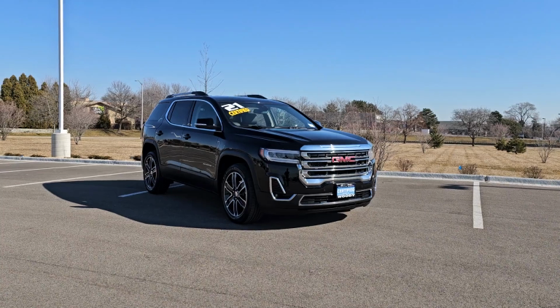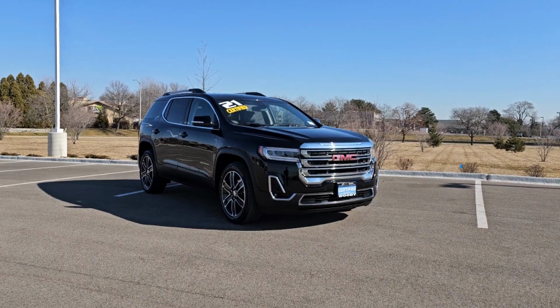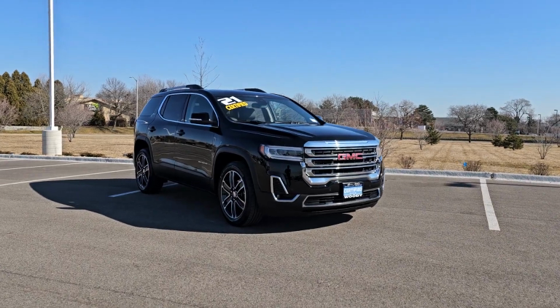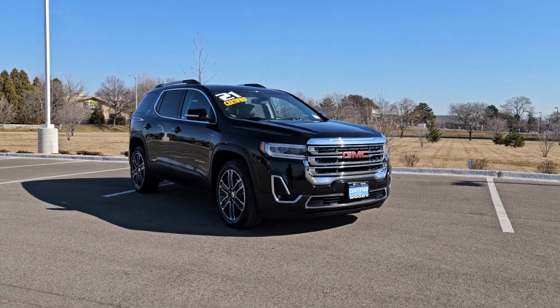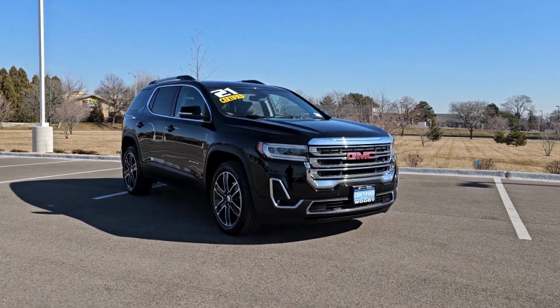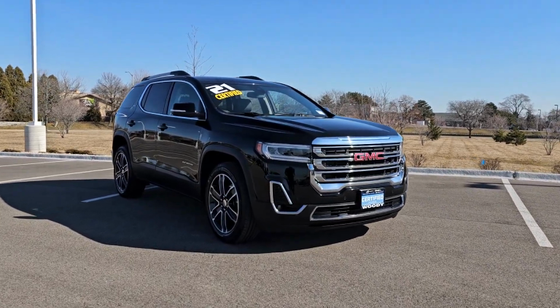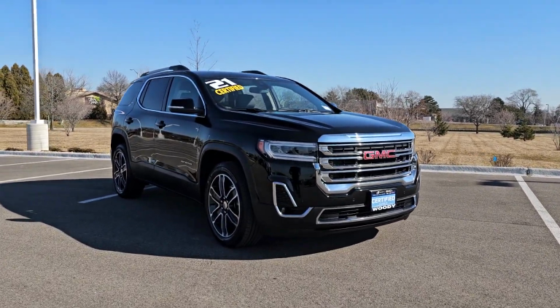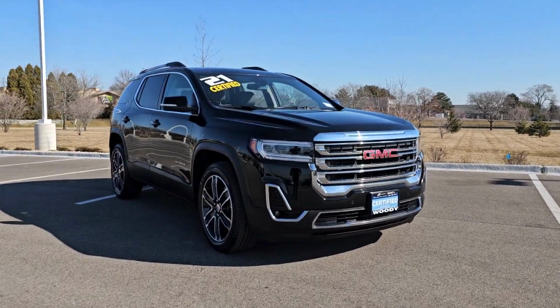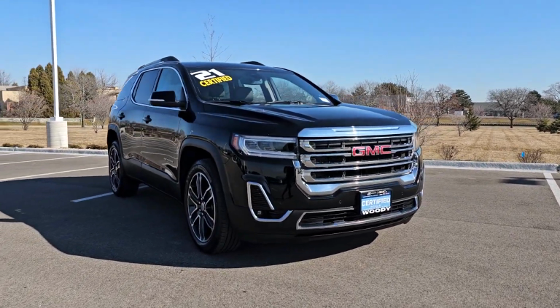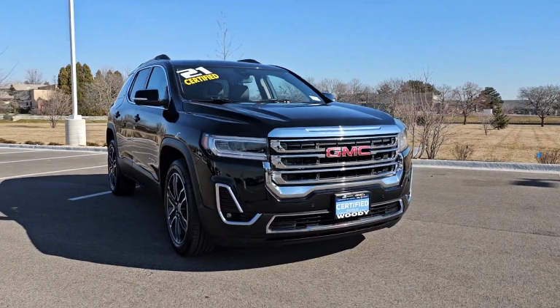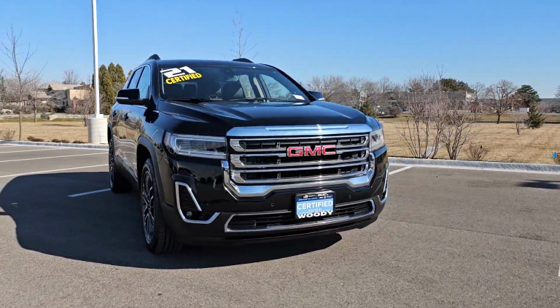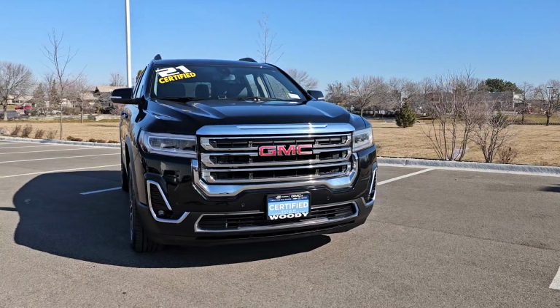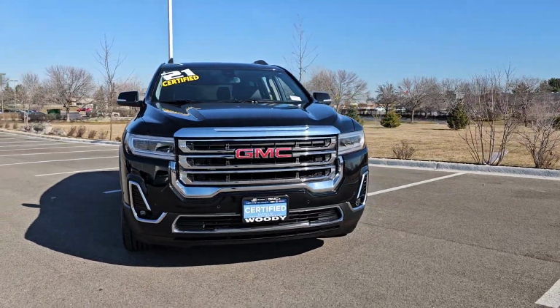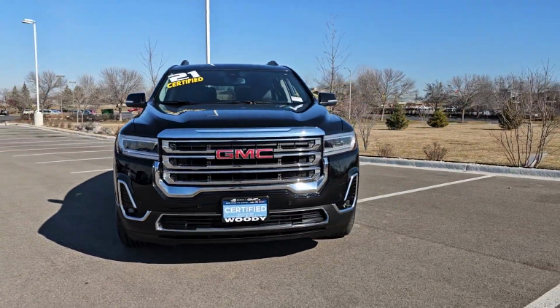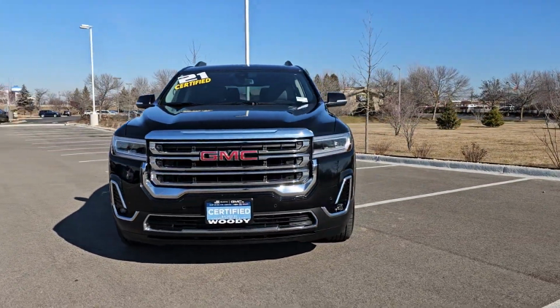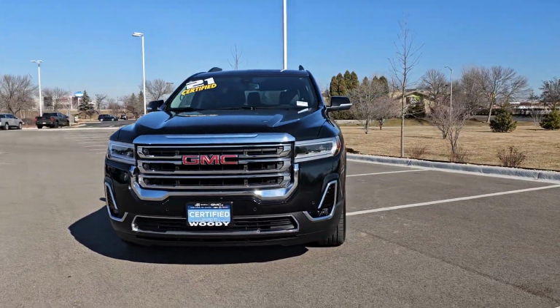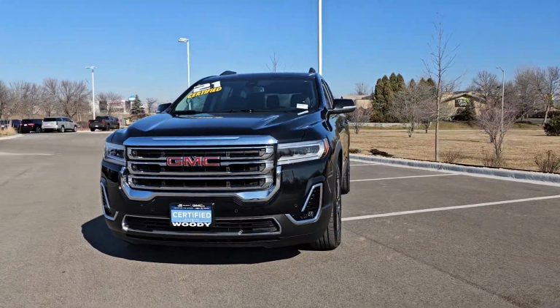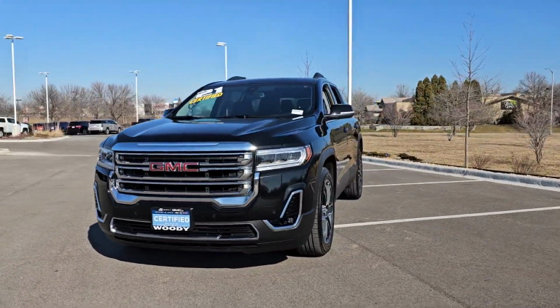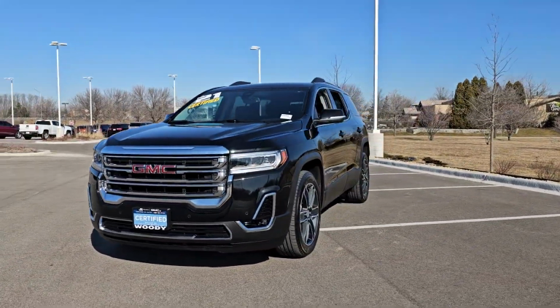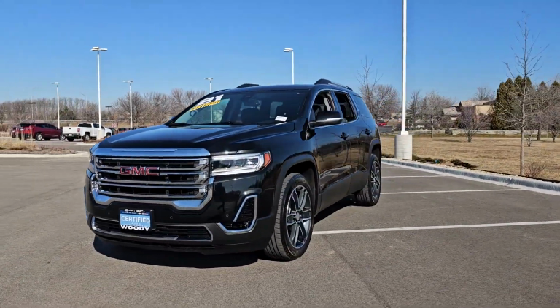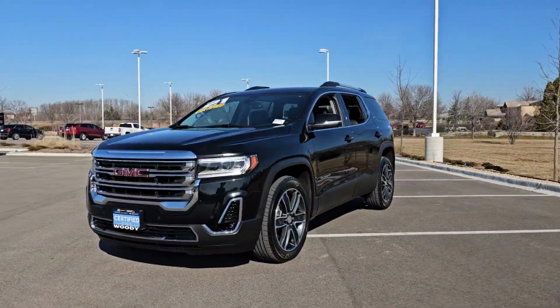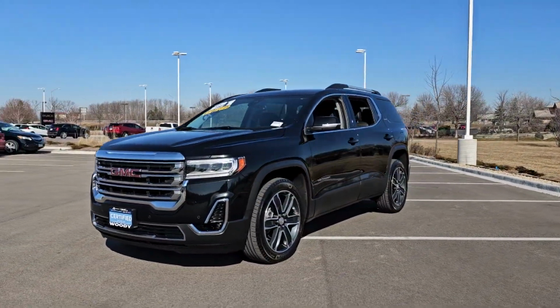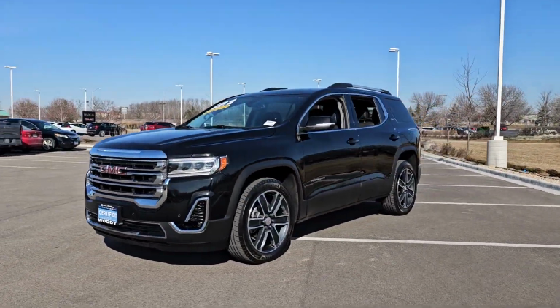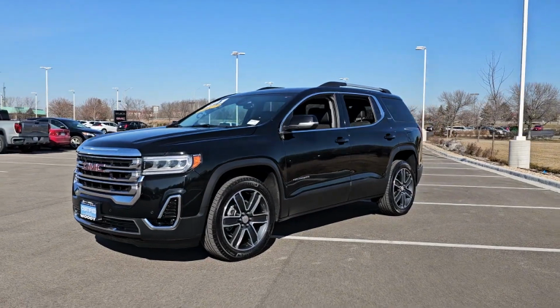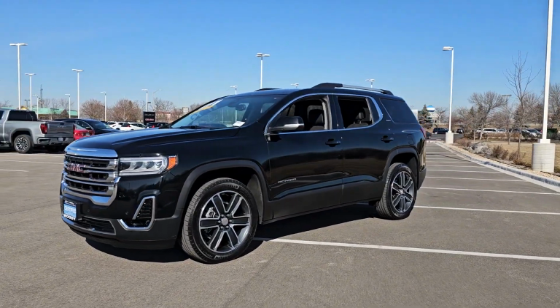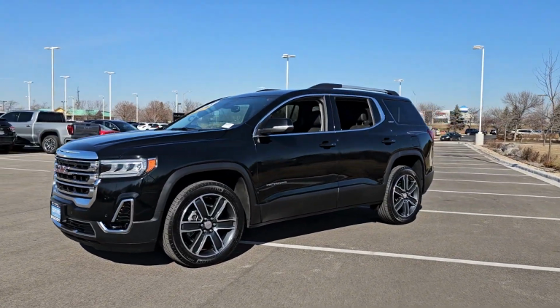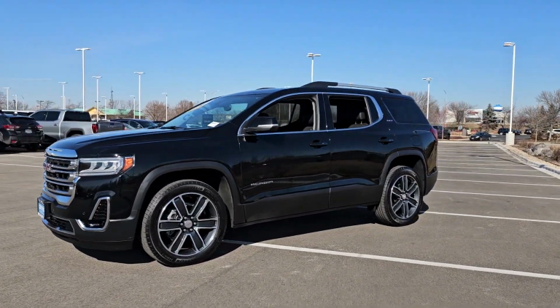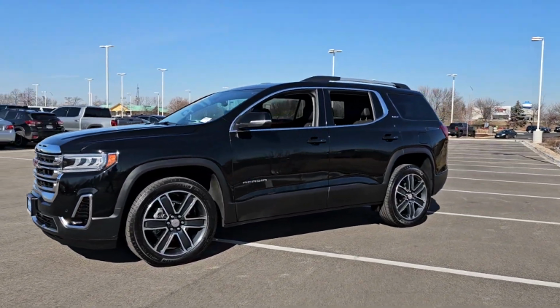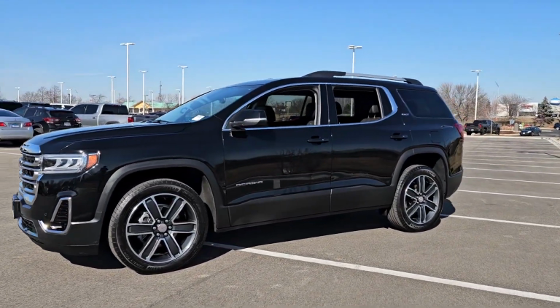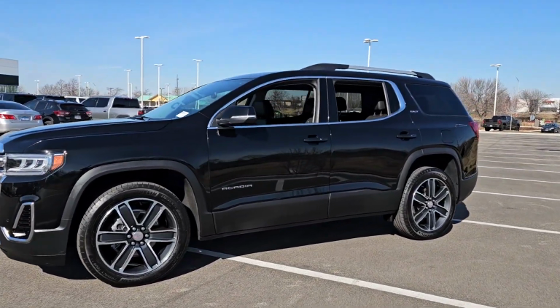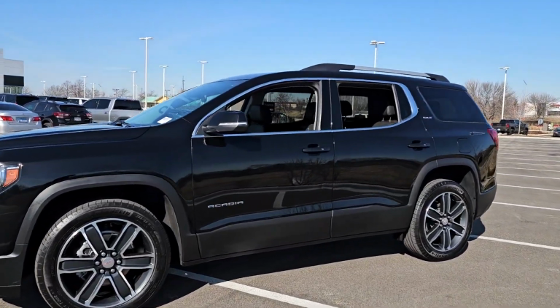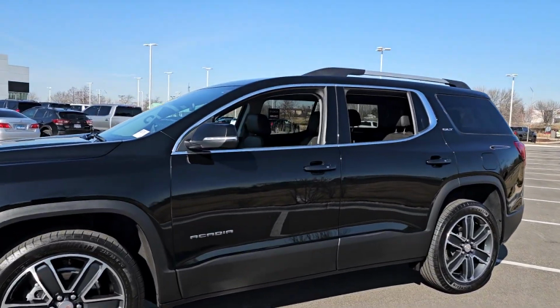Look no further than the 2021 GMC Acadia. With less than 20,000 miles on the odometer, this vehicle stands out from the rest. Enjoy the journey in comfort and security in this well-equipped Acadia.